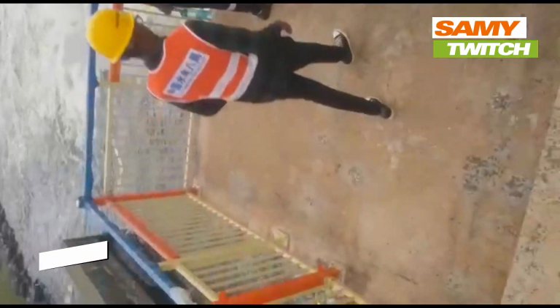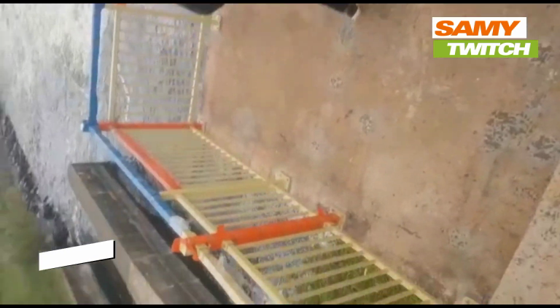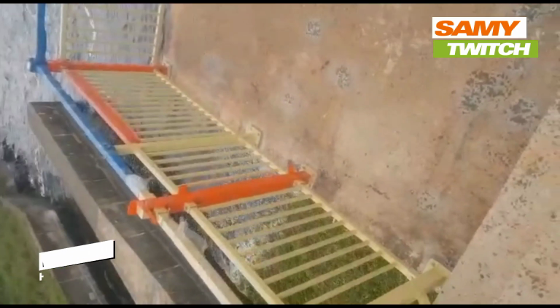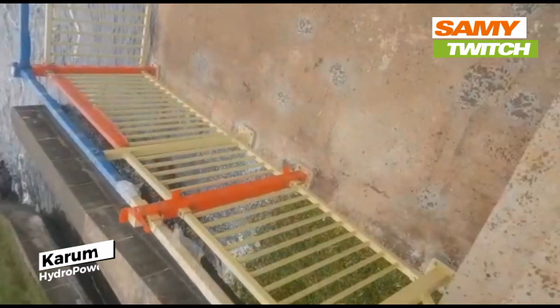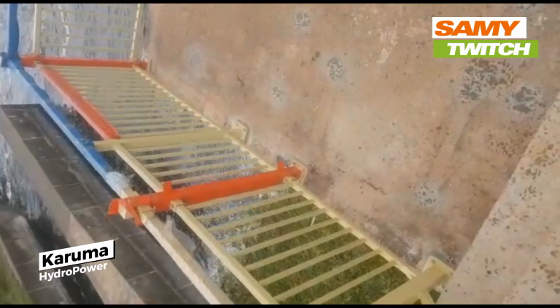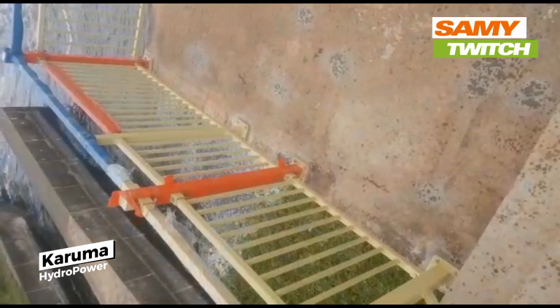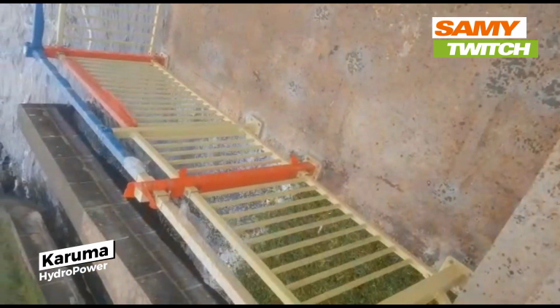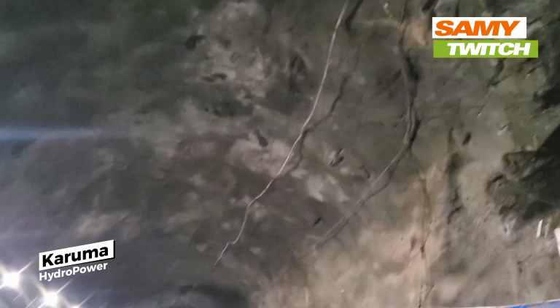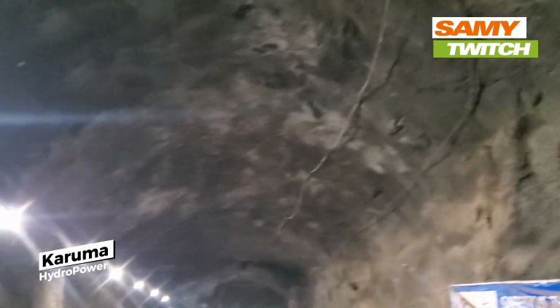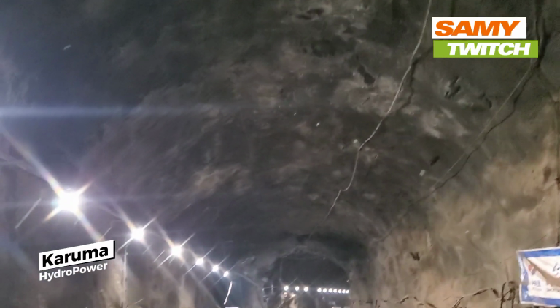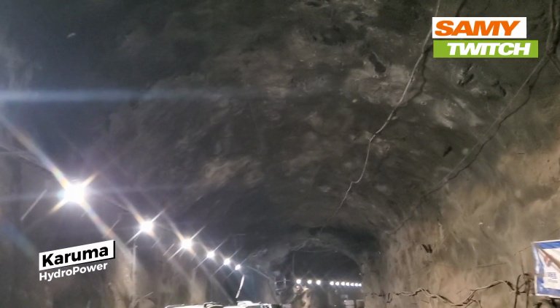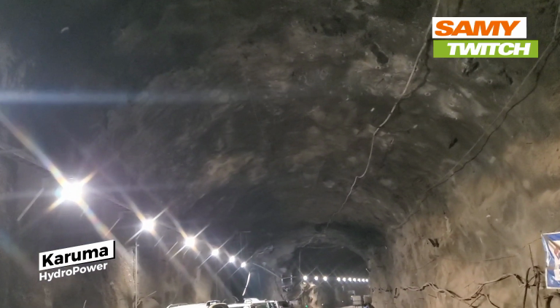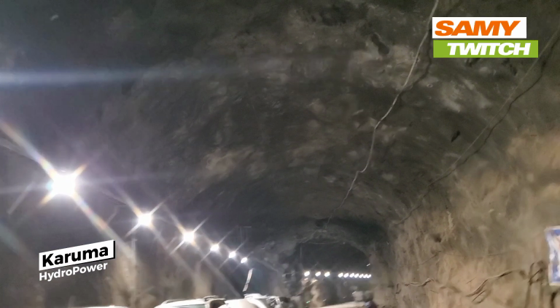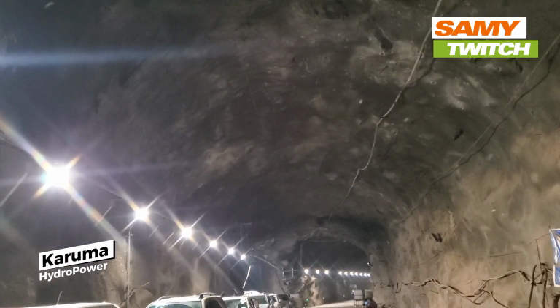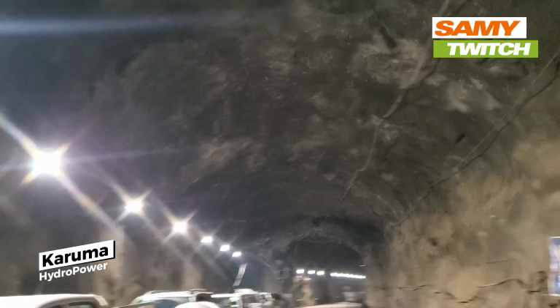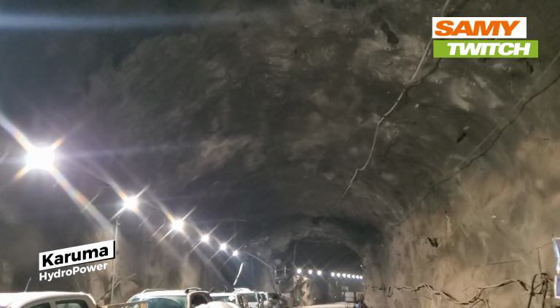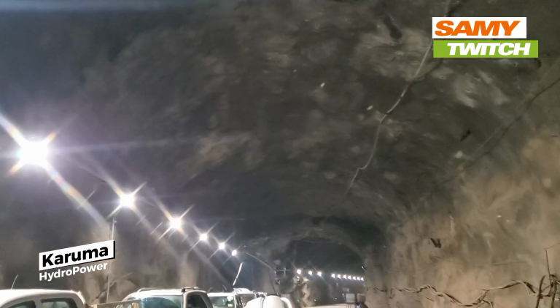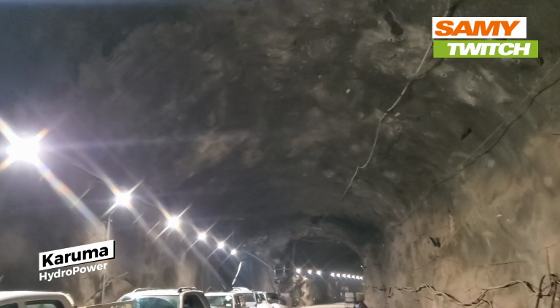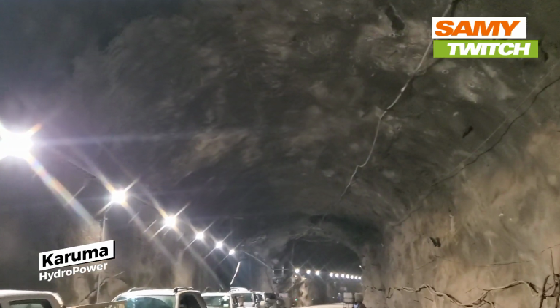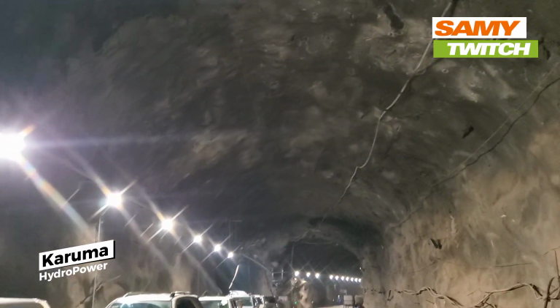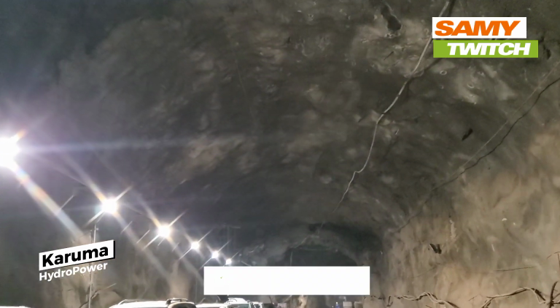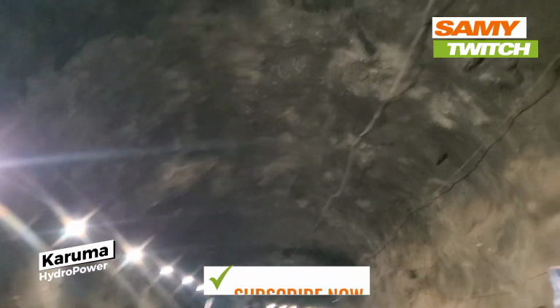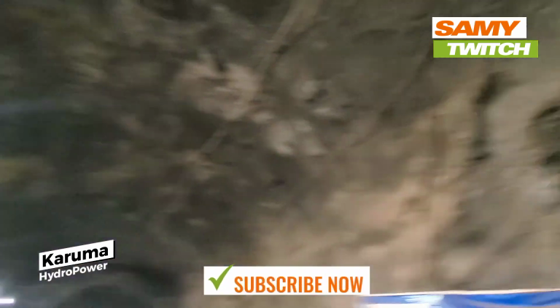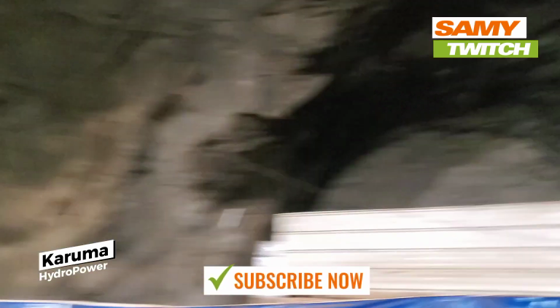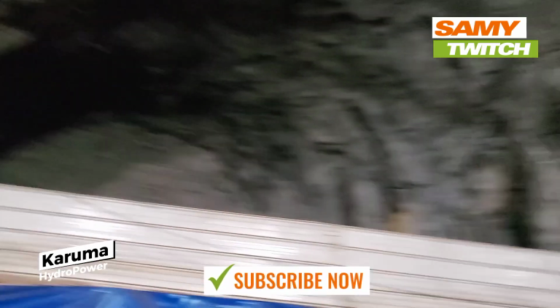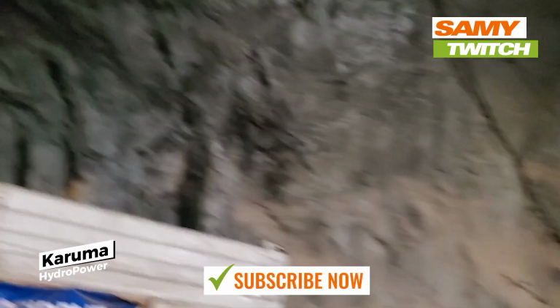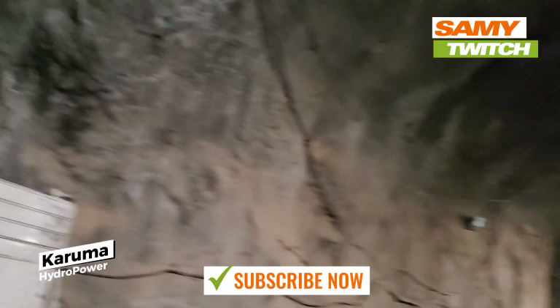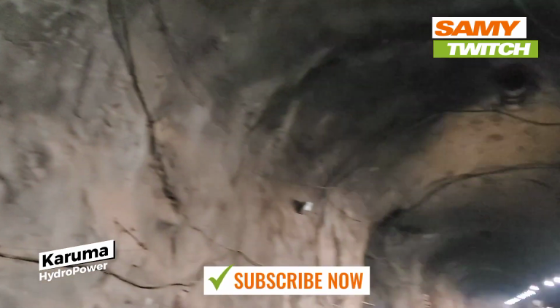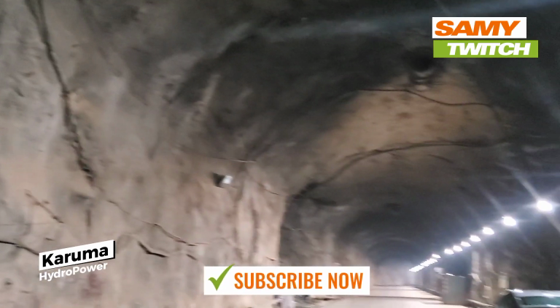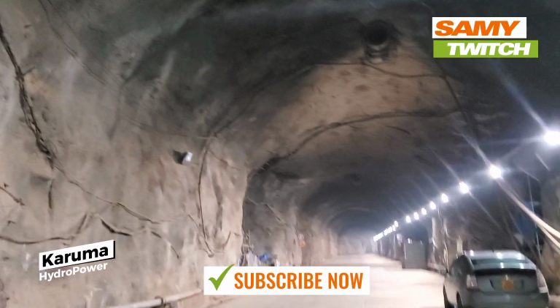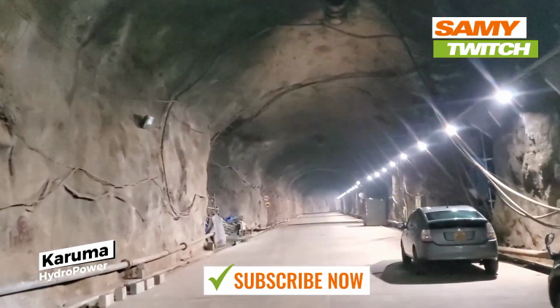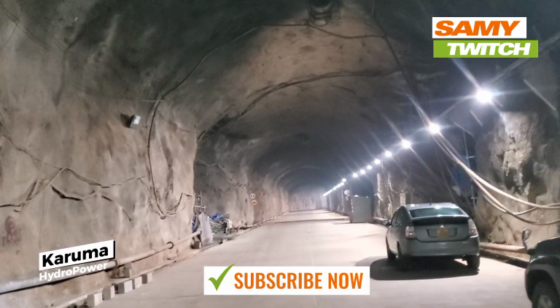As we drove towards the dam, we were awed by the sheer scale of the project and the natural beauty of the surrounding area. Upon arrival, we were met by a friendly guide who took us on a tour of the dam's power station.